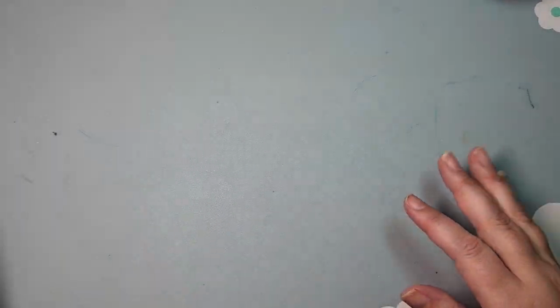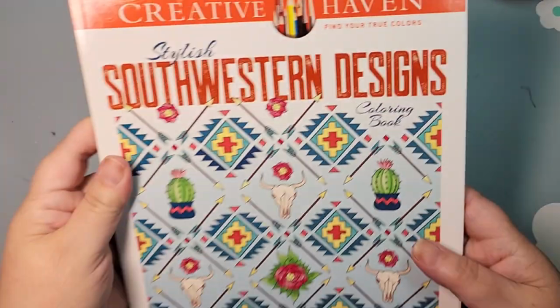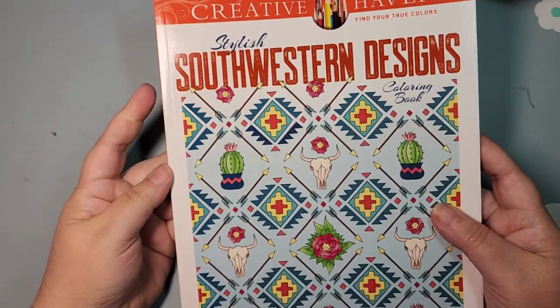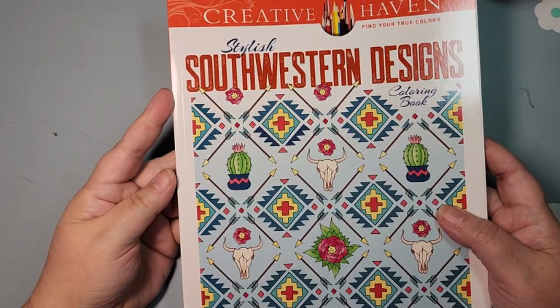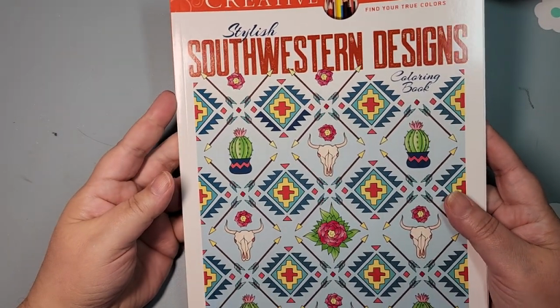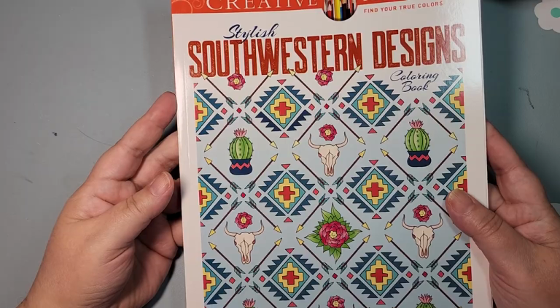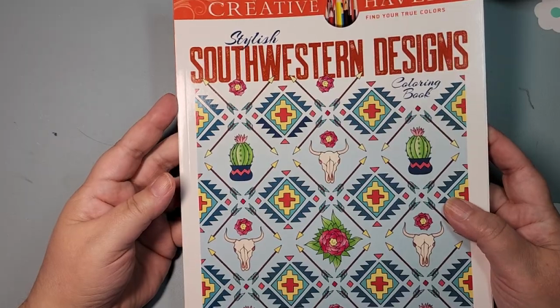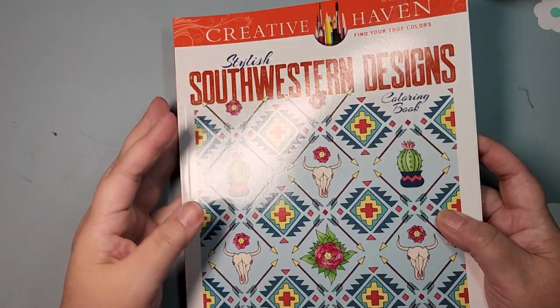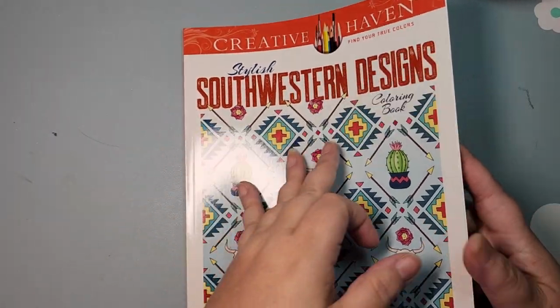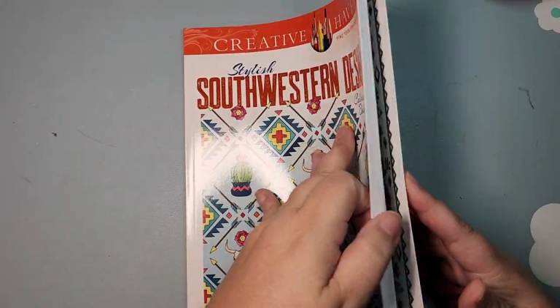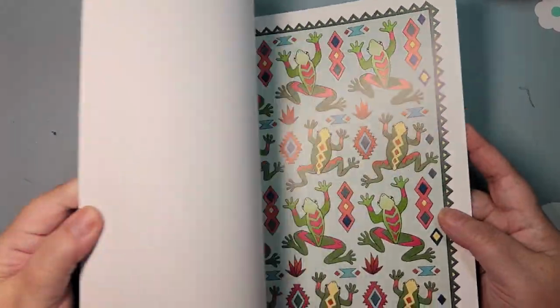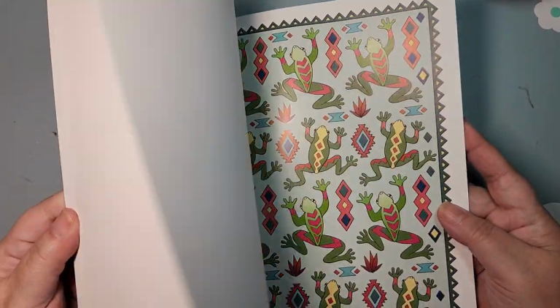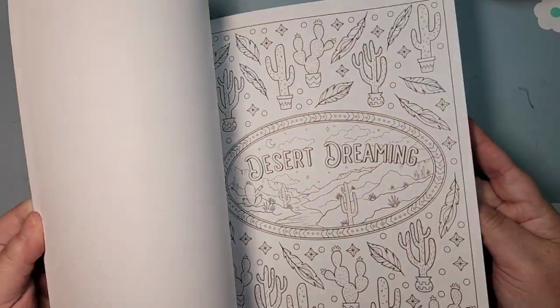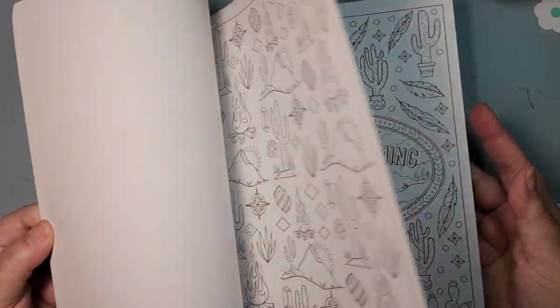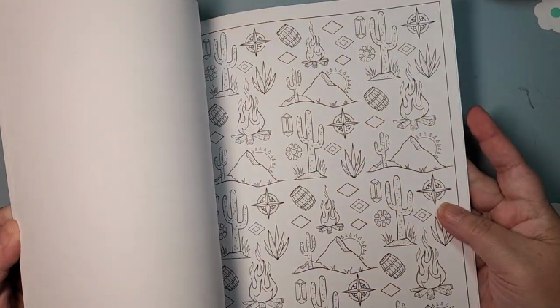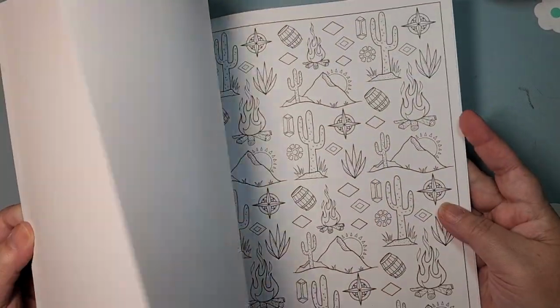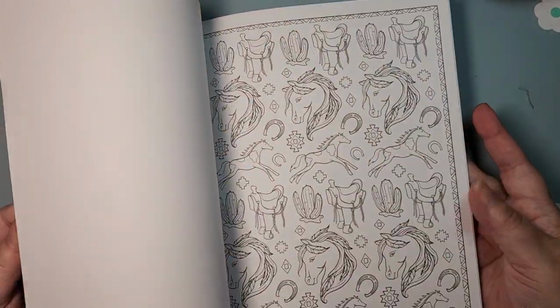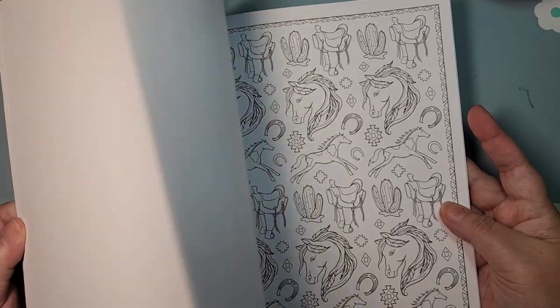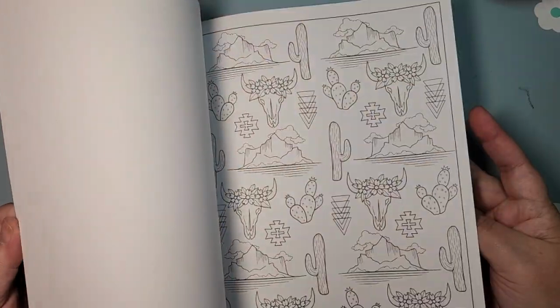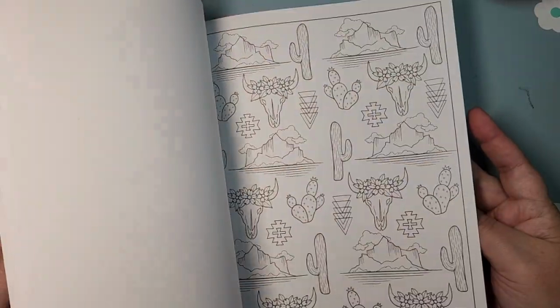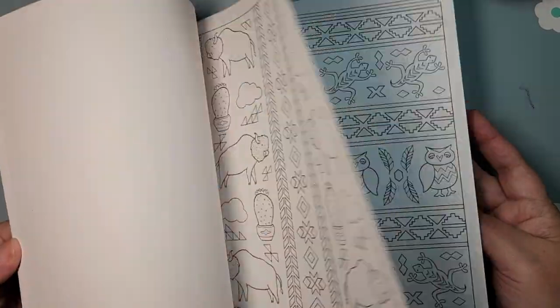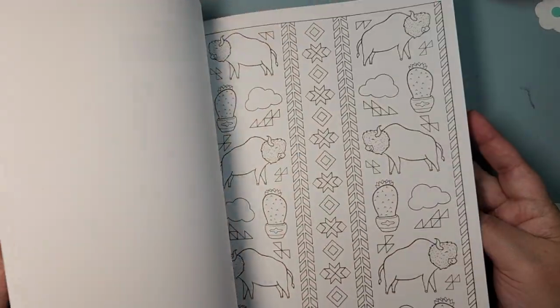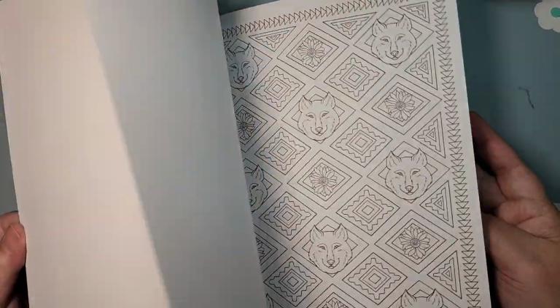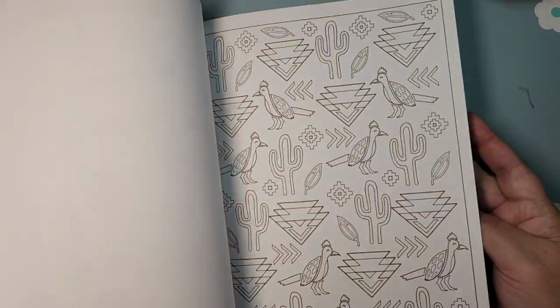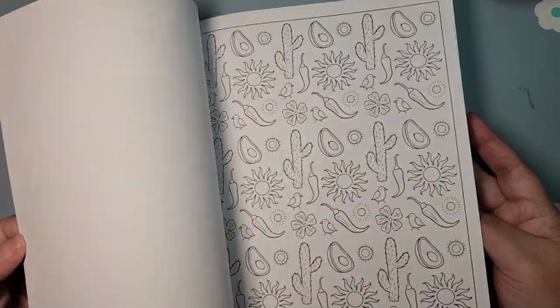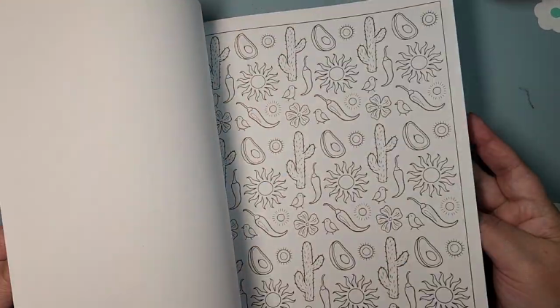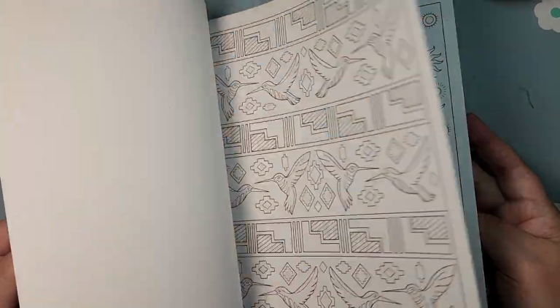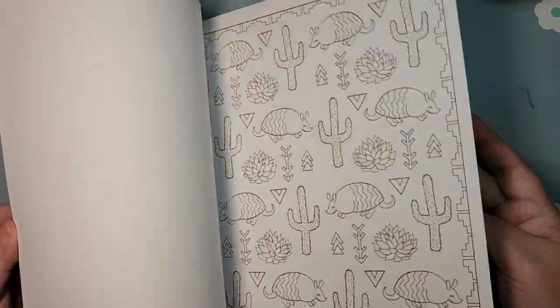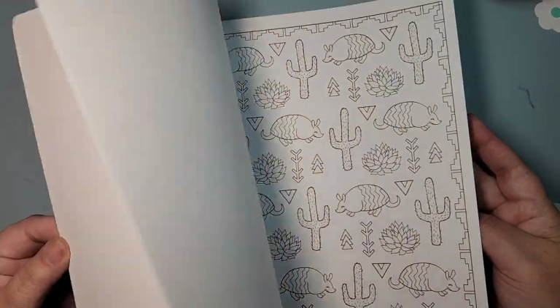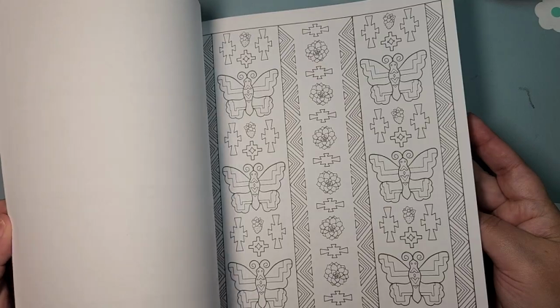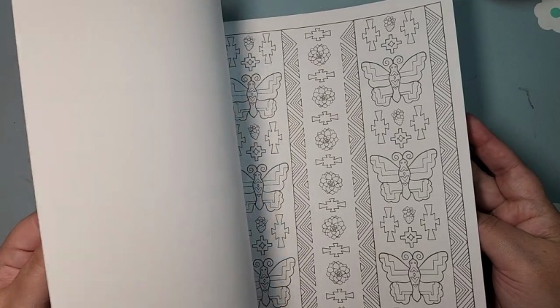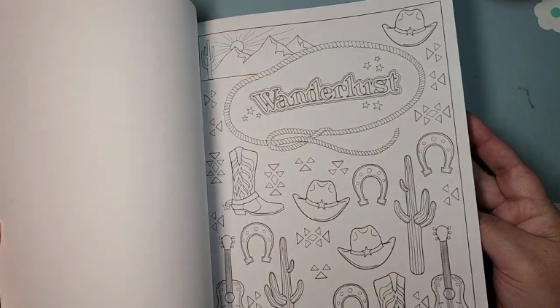I have Stylish Southwestern Designs, and these are all patterny — kind of wallpapery, not completely. I think they're really fun.